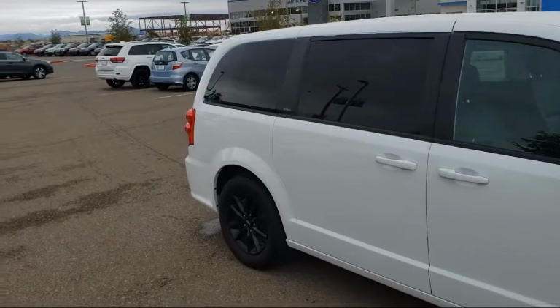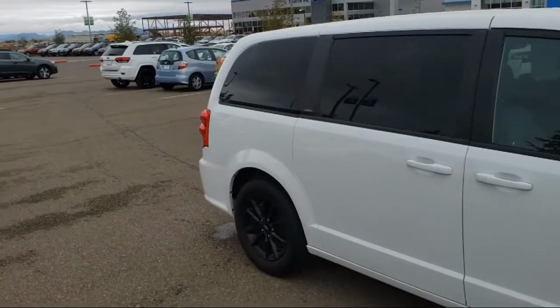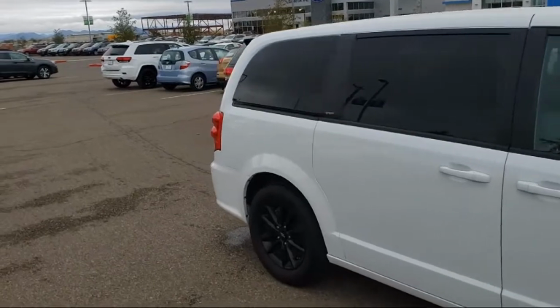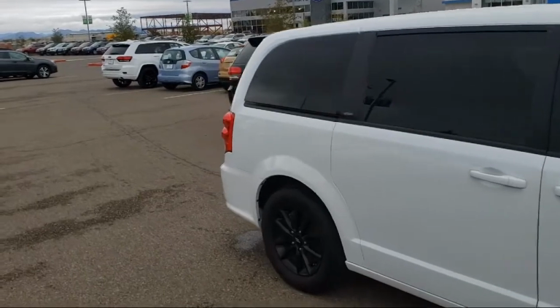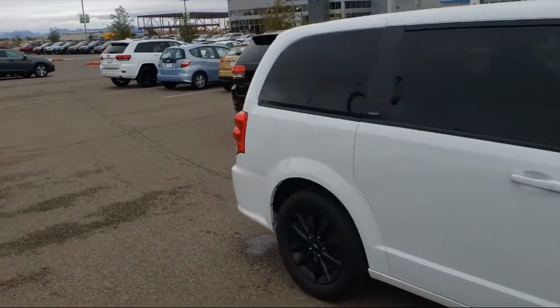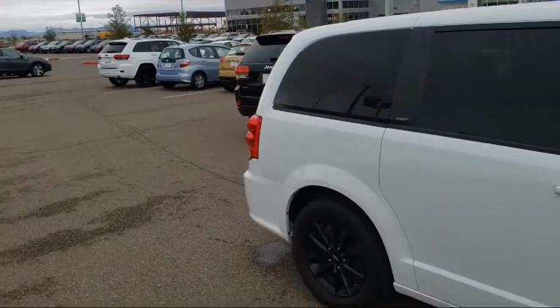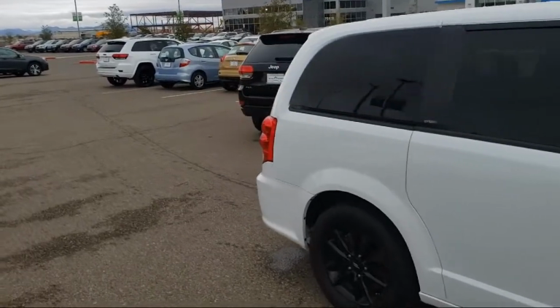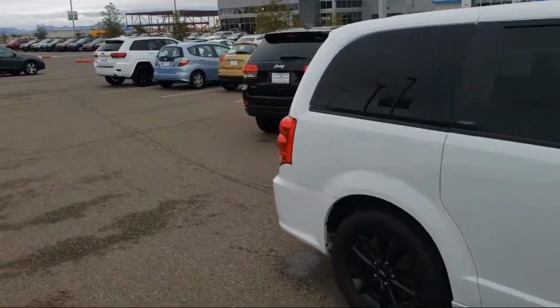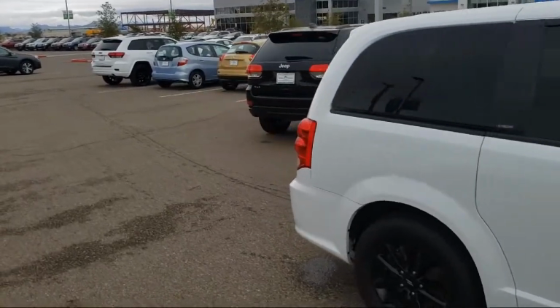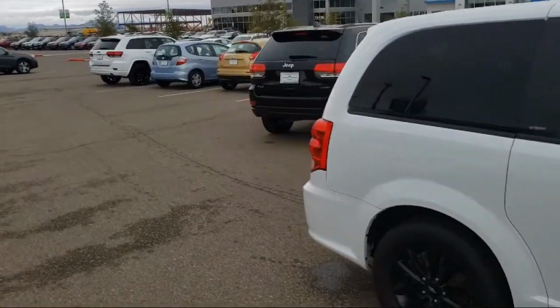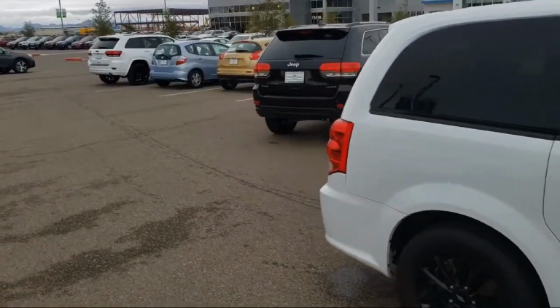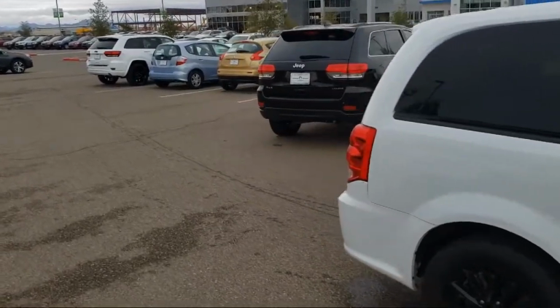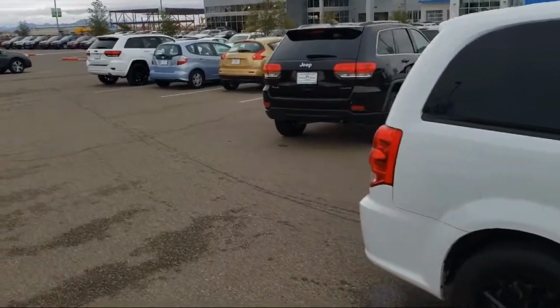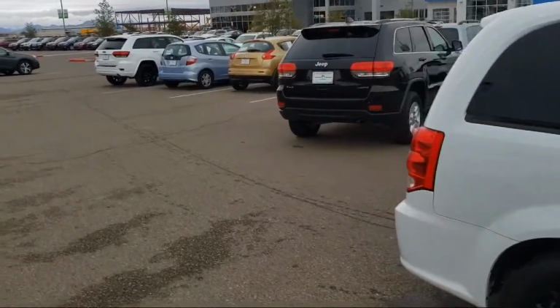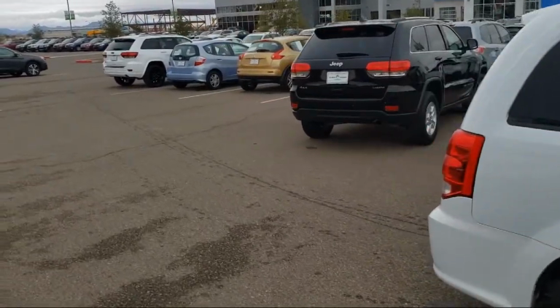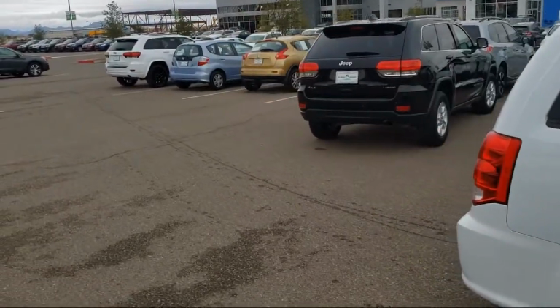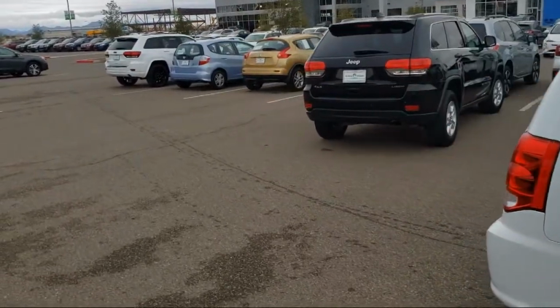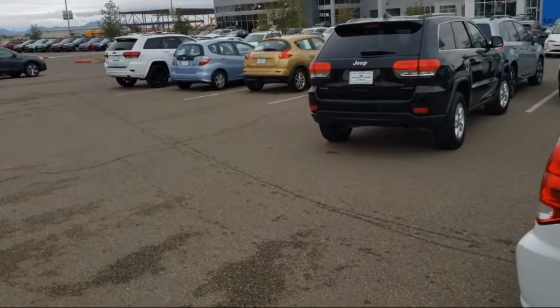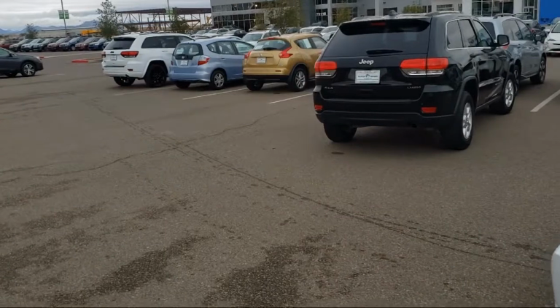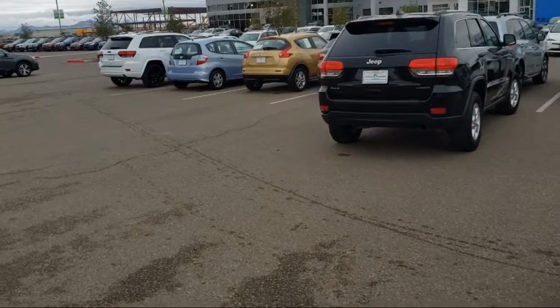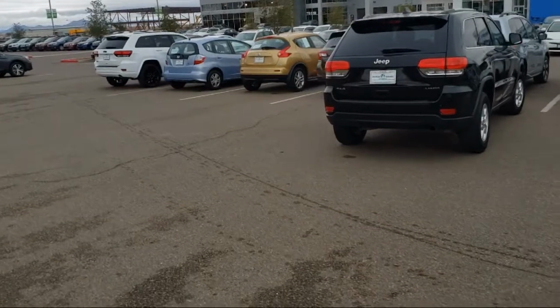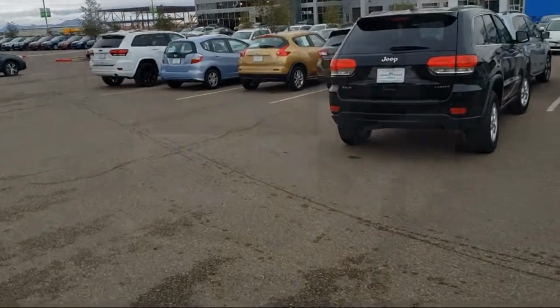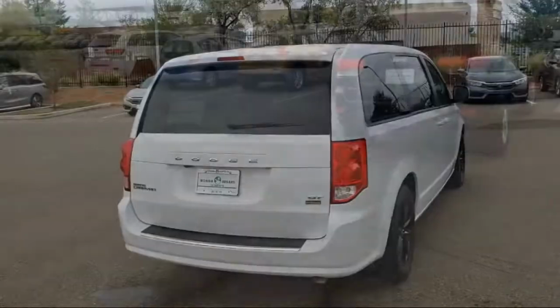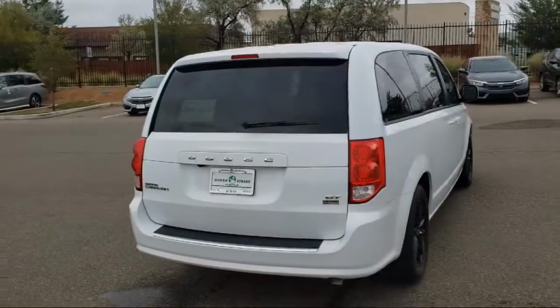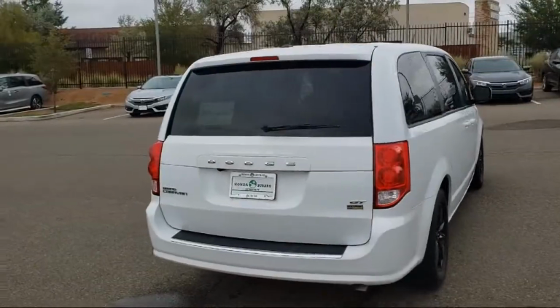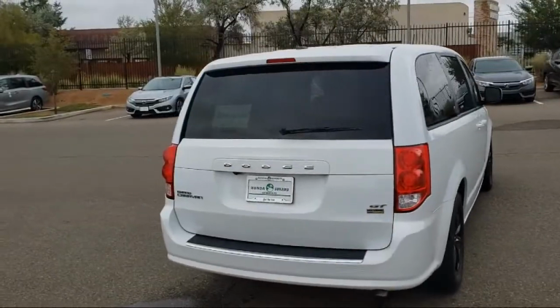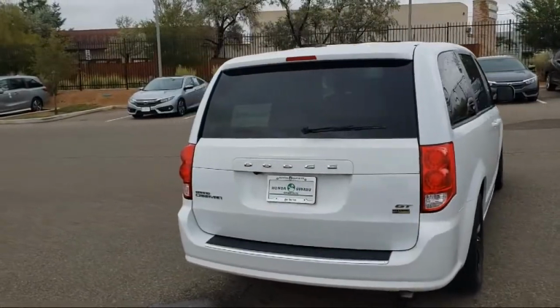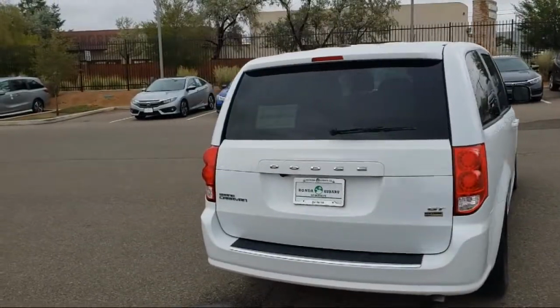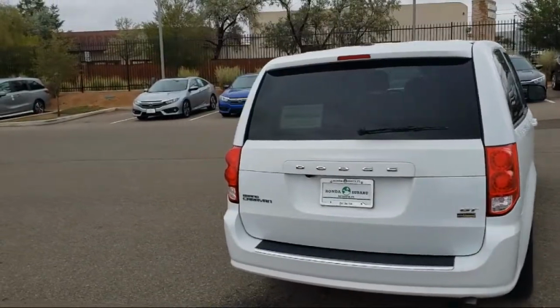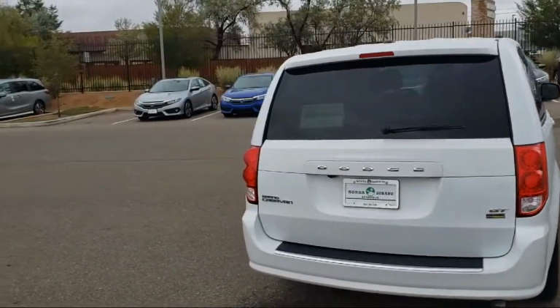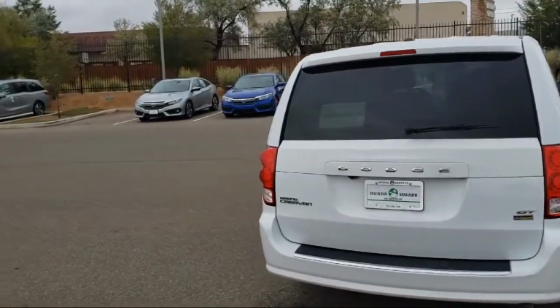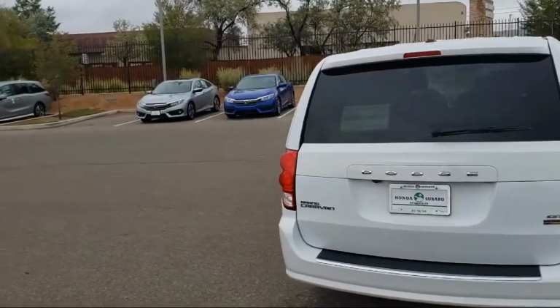It also features a Tire Pressure Monitoring System, Heated Front Seats, Air Conditioning, and has less than 40,000 miles on the odometer.